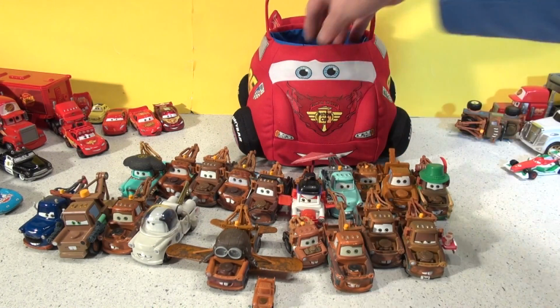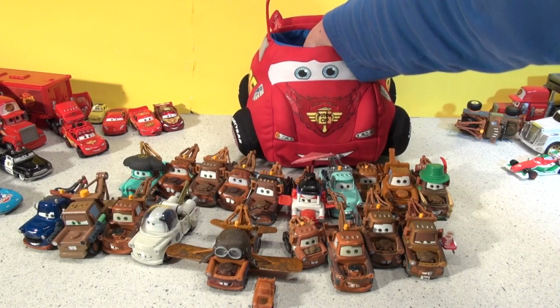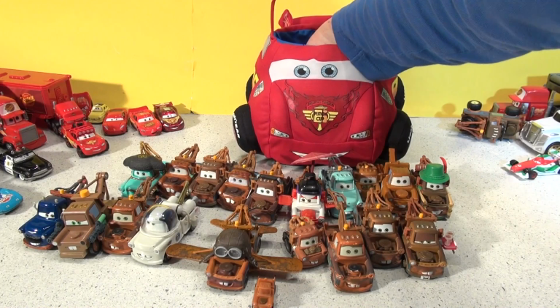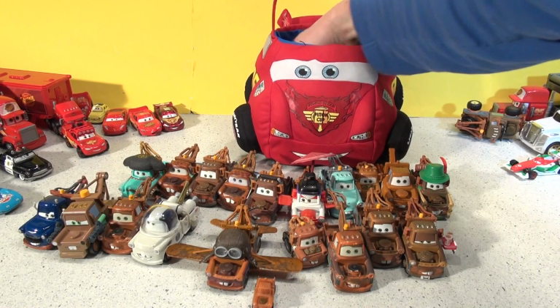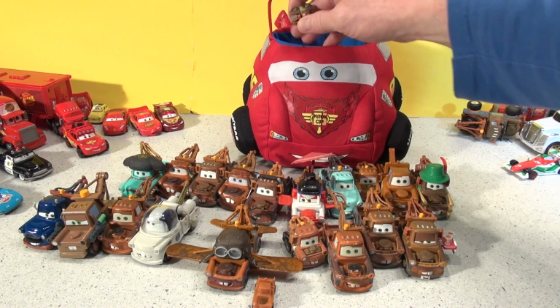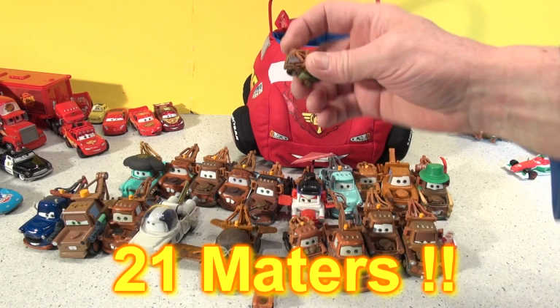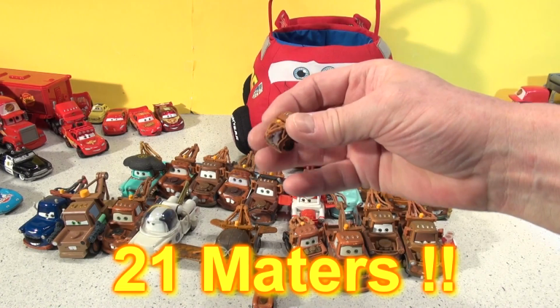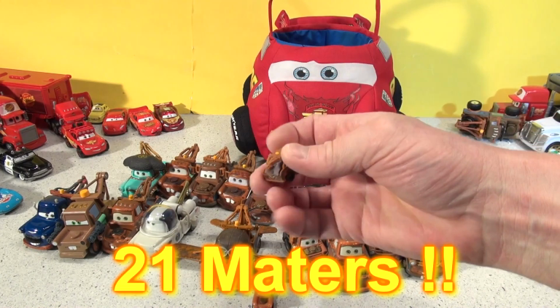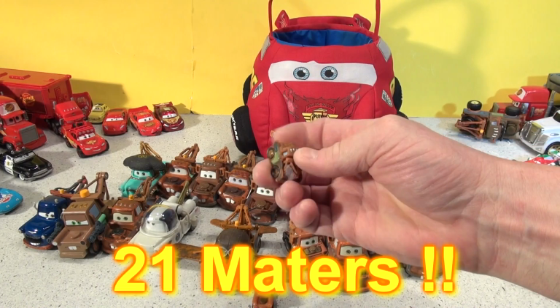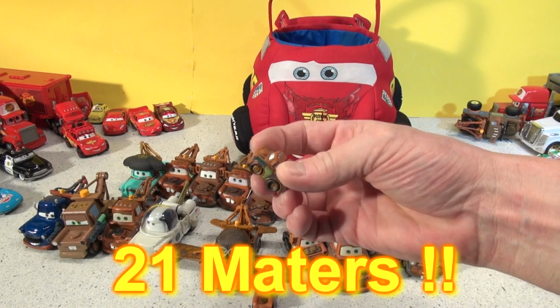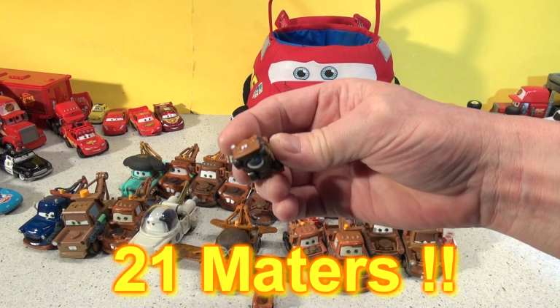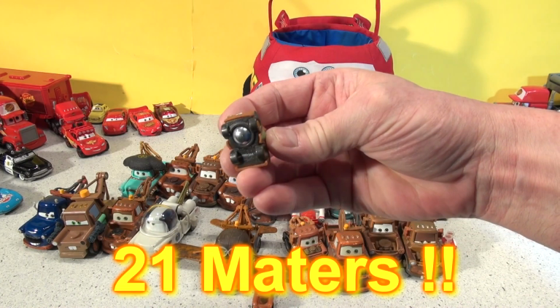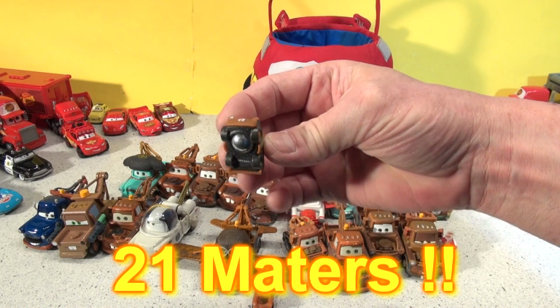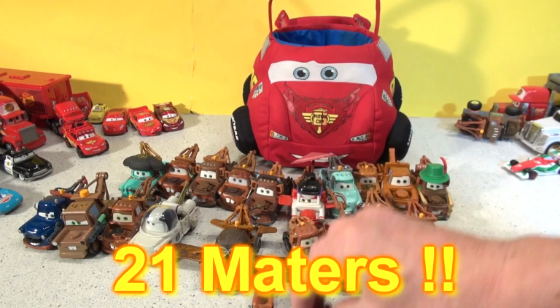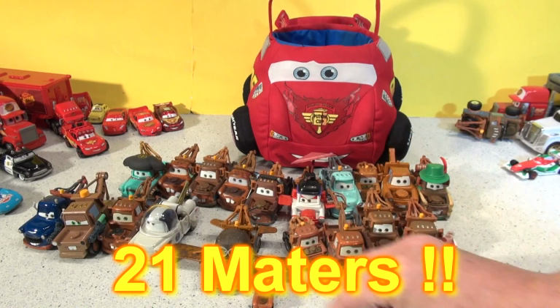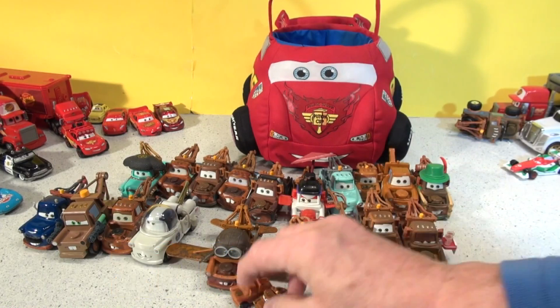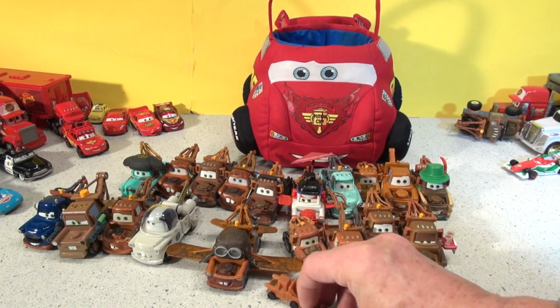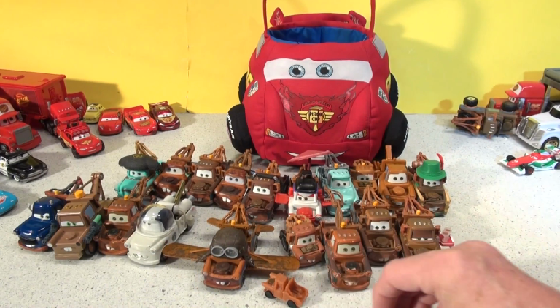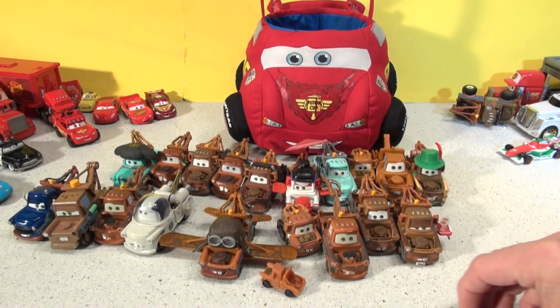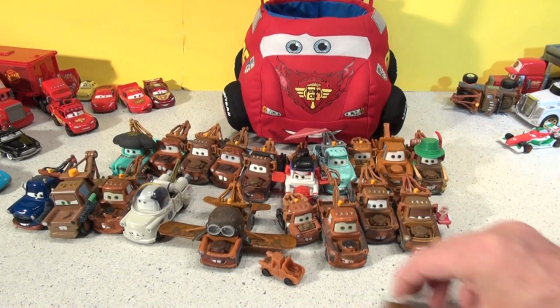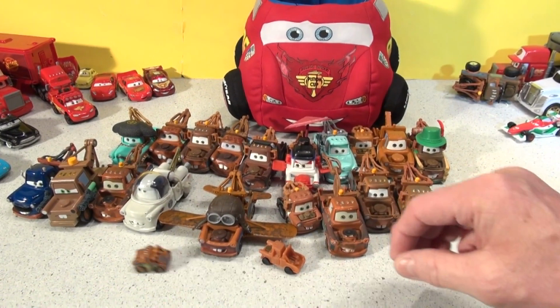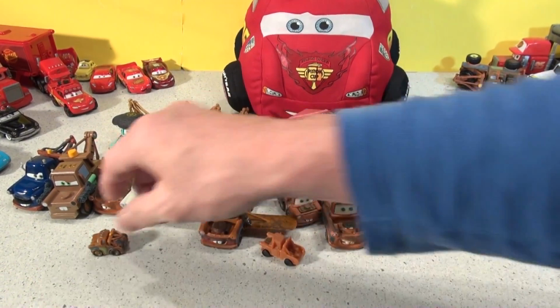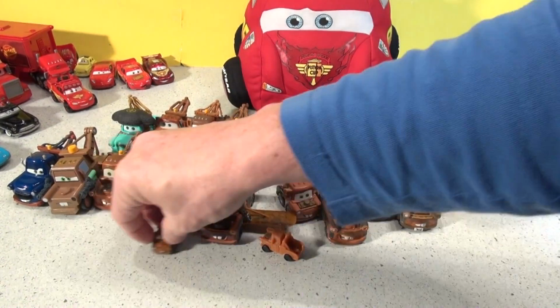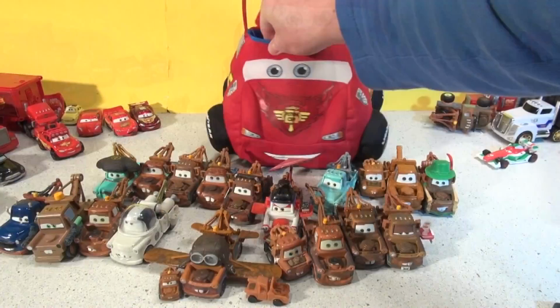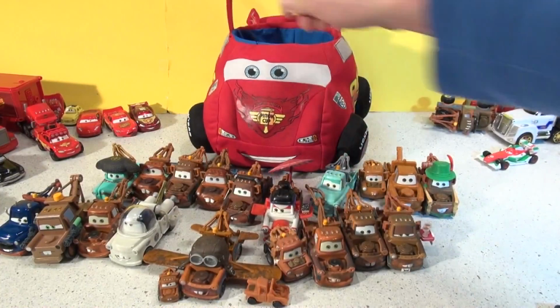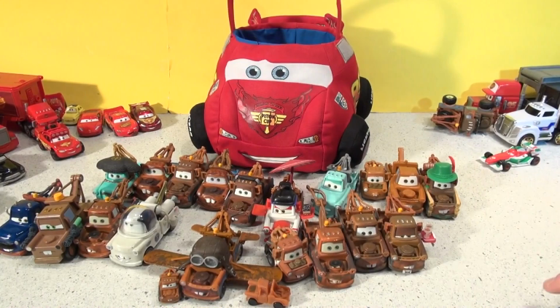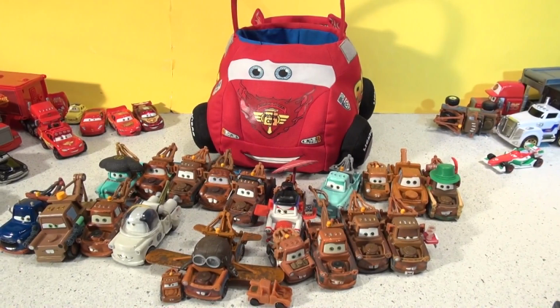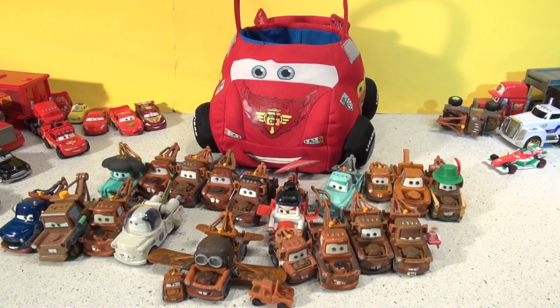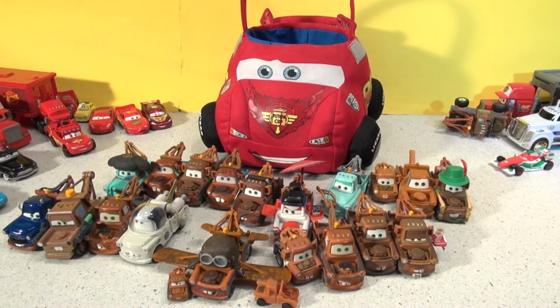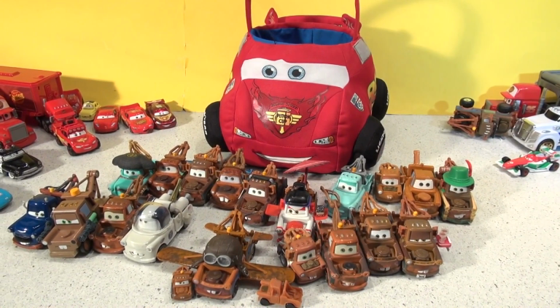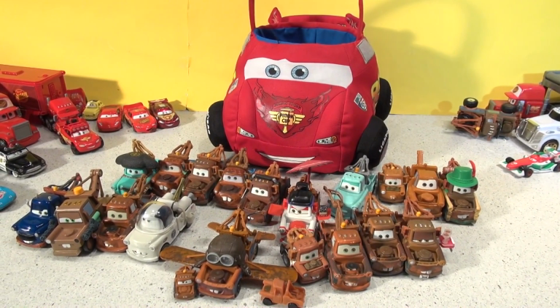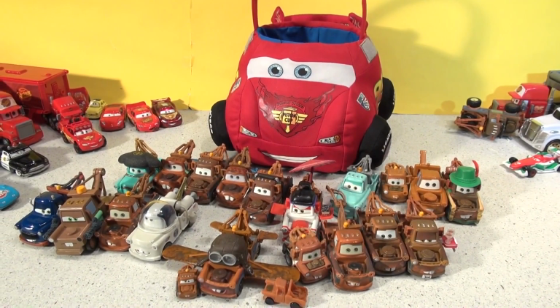Do I have any more? Oh, there's one more — it's Drifter Mater, remember from the Drifters? Perfect. Thanks for watching, please subscribe, come back and watch more videos, and have a great day!